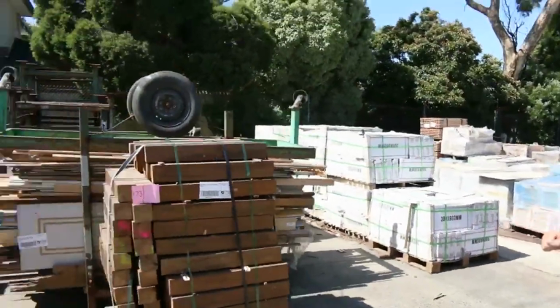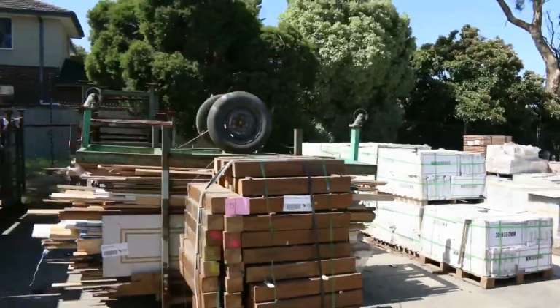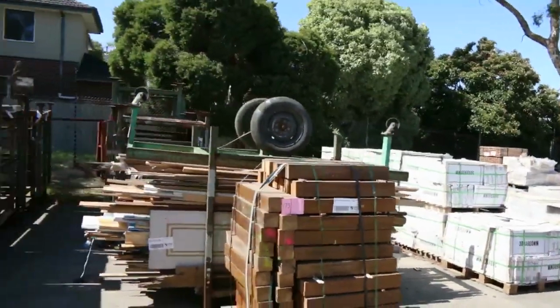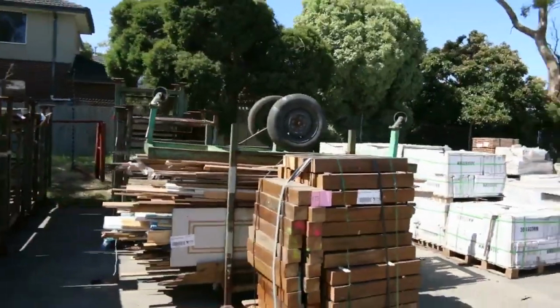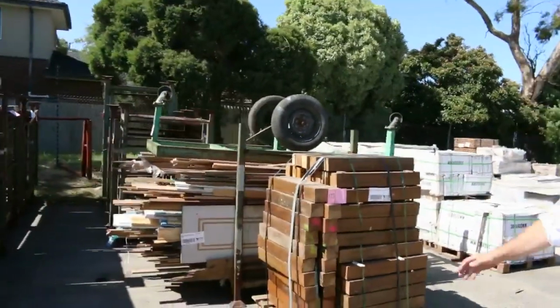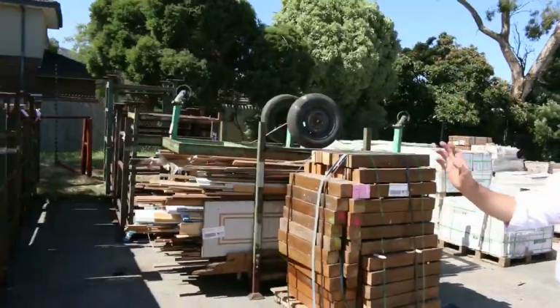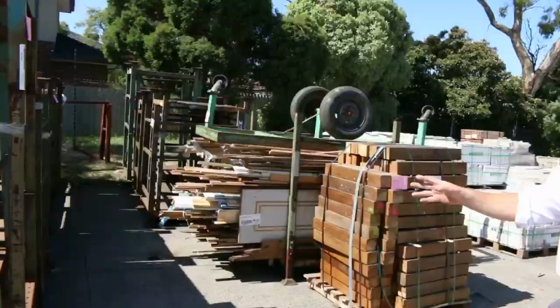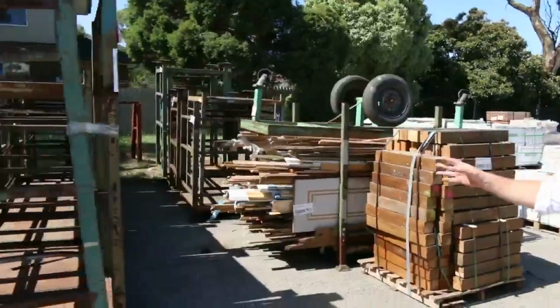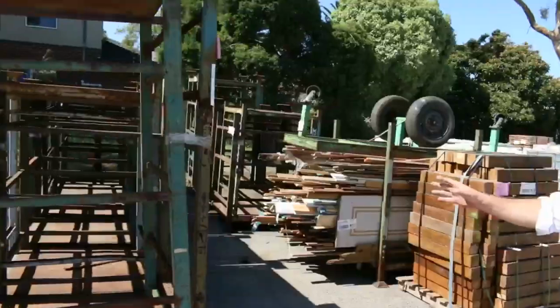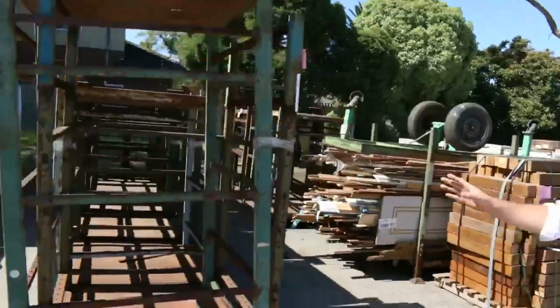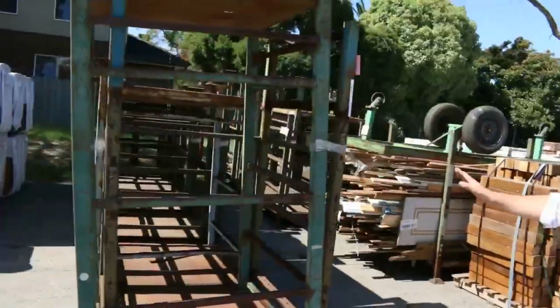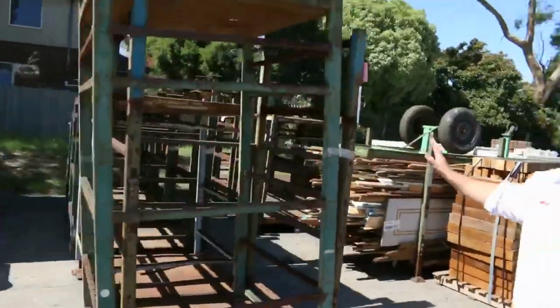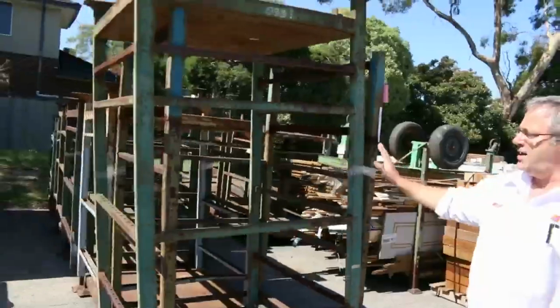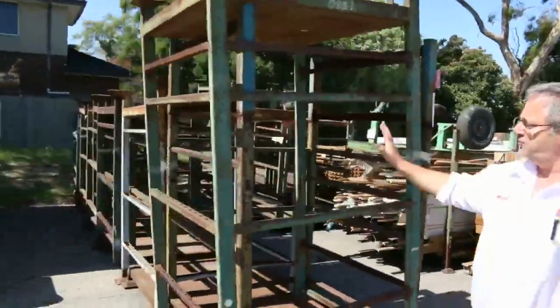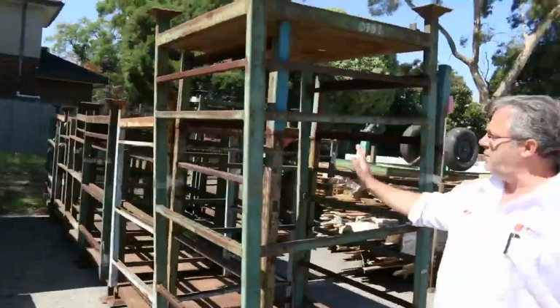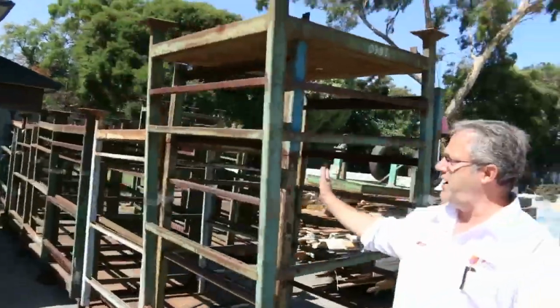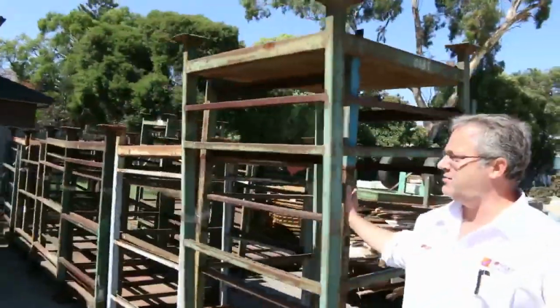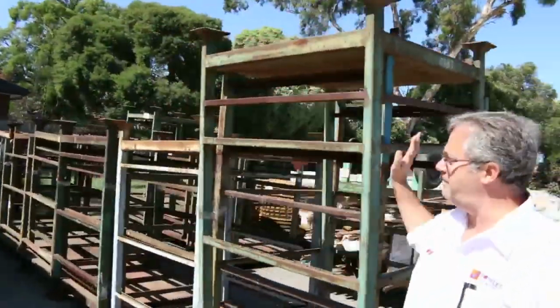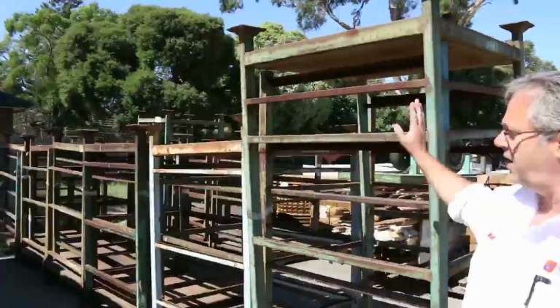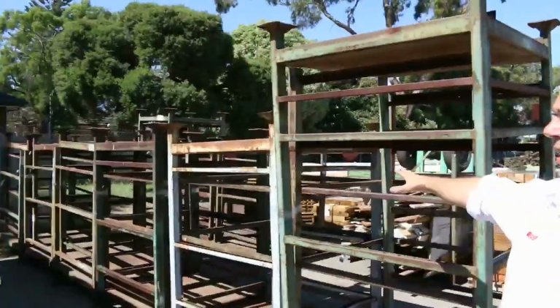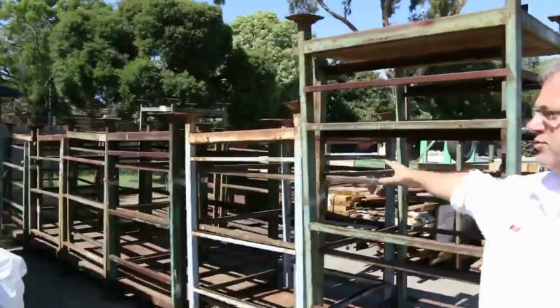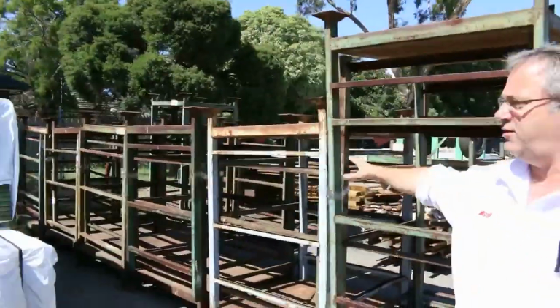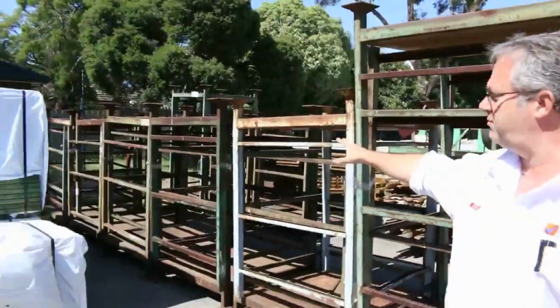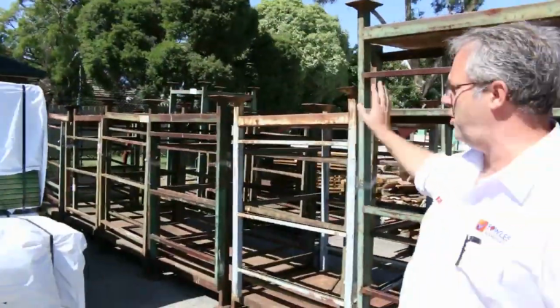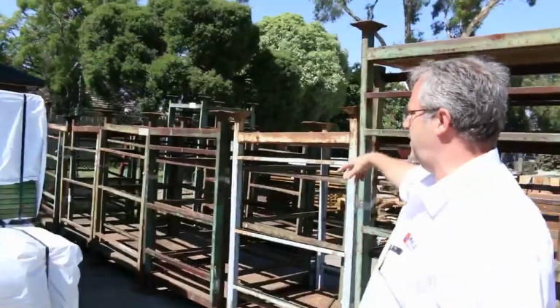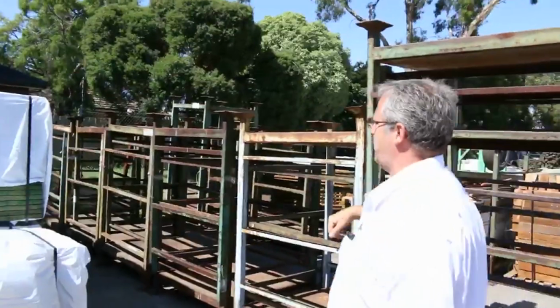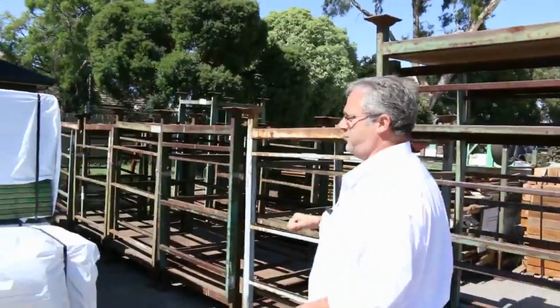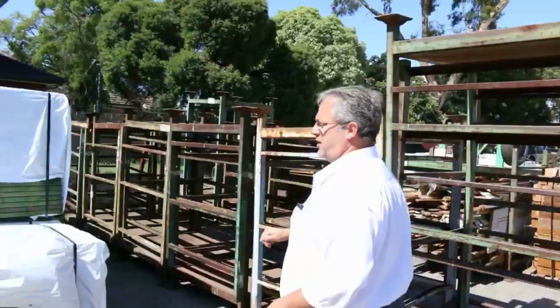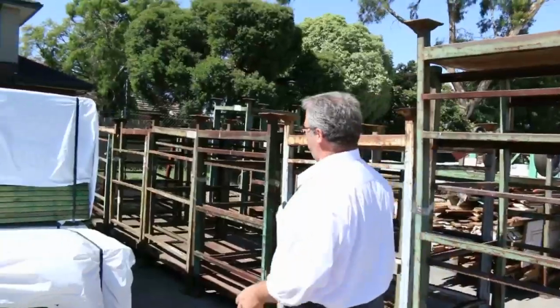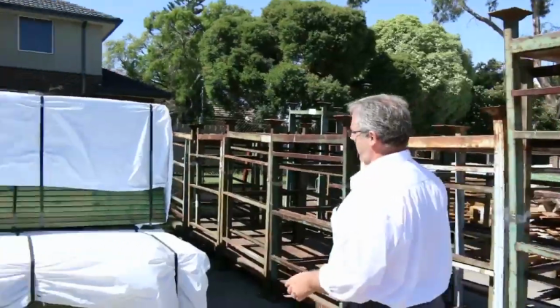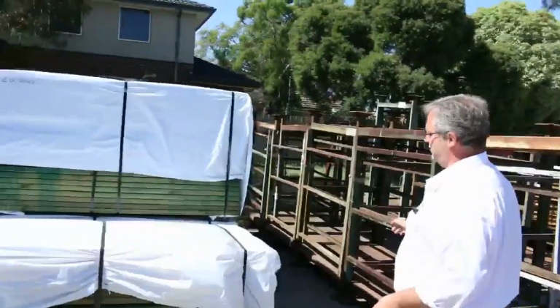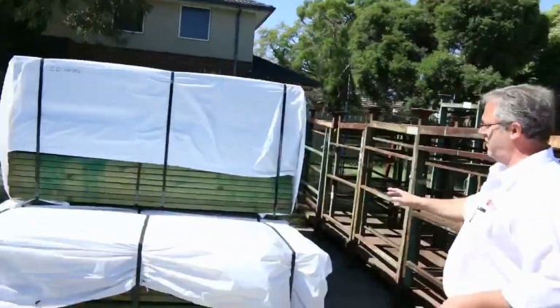Tons of pallets to go out there. We've got heaps of these steel stillages in, sold in pairs. They're unreserved — priced to clear, so make some offers on those. We've got a tonne of those in as well.